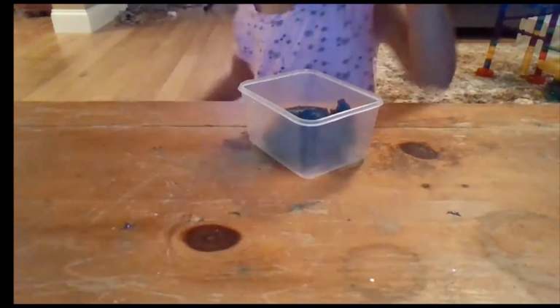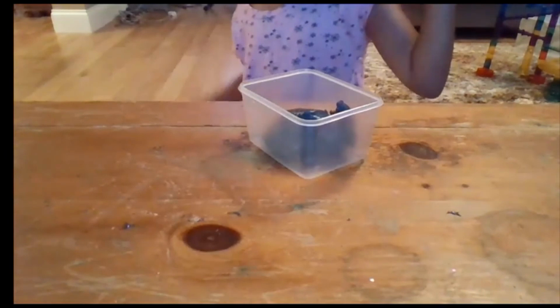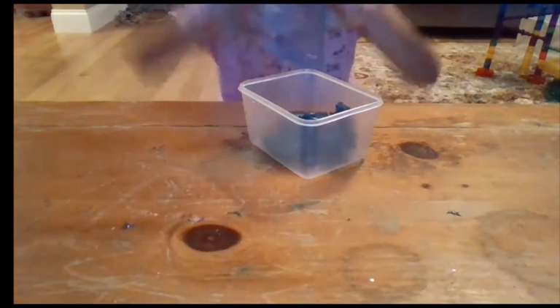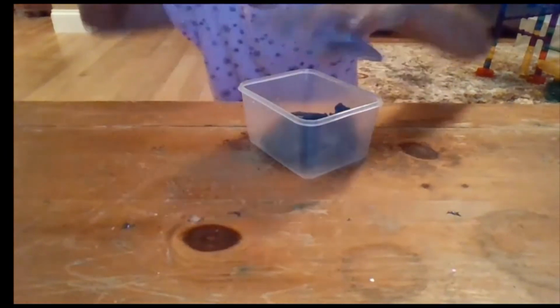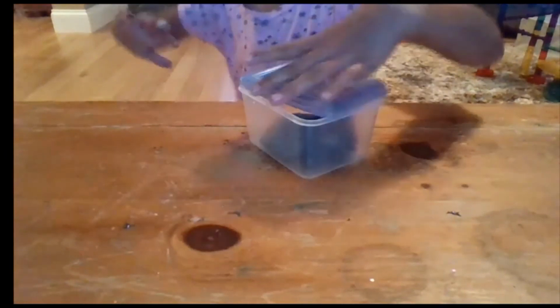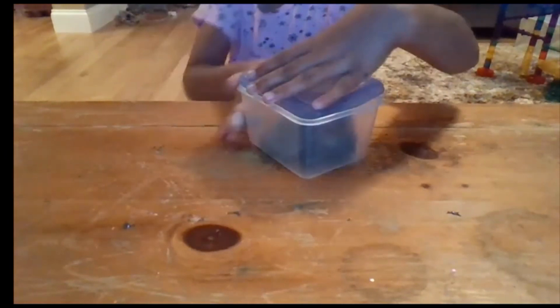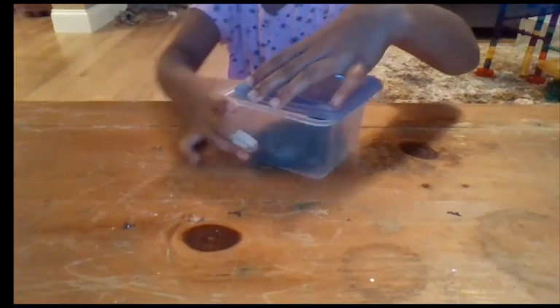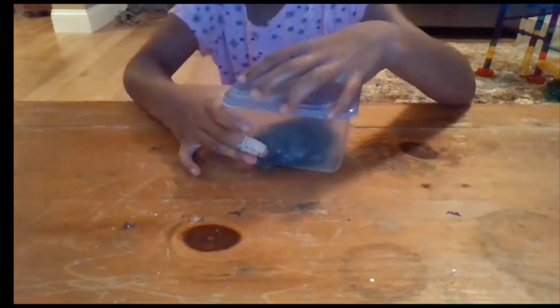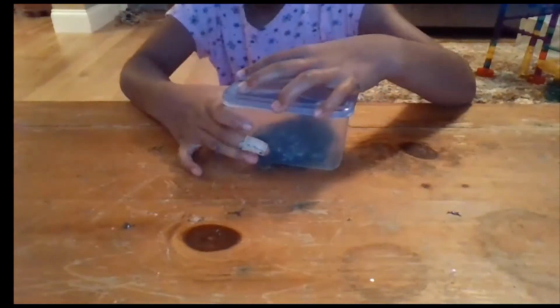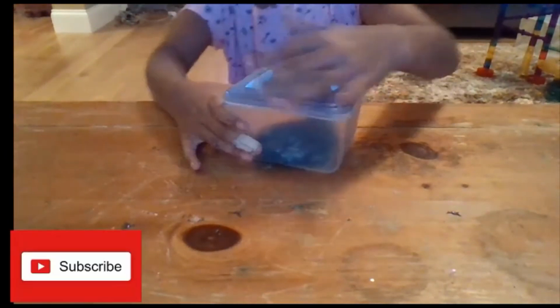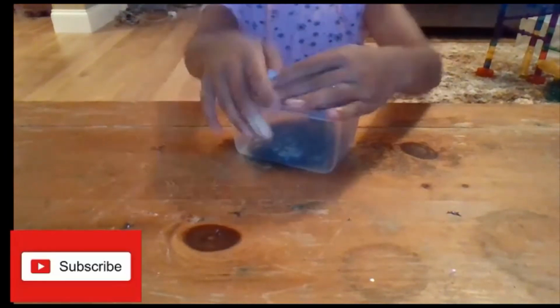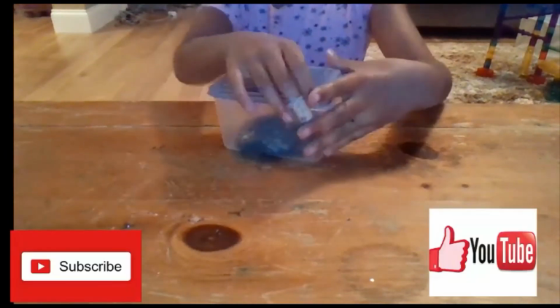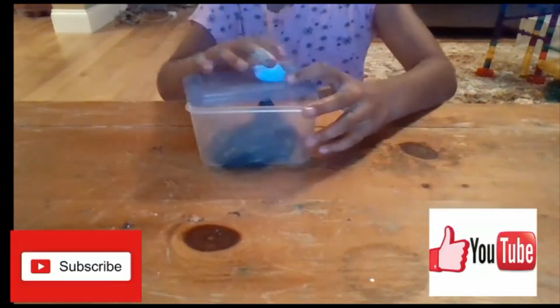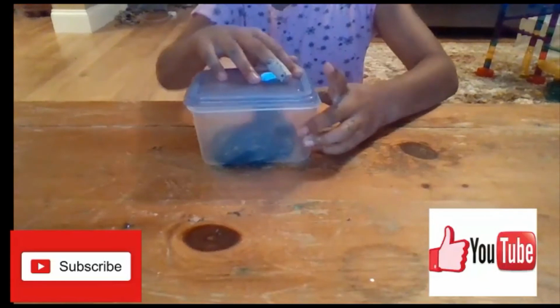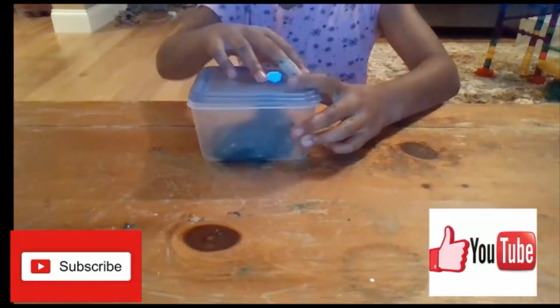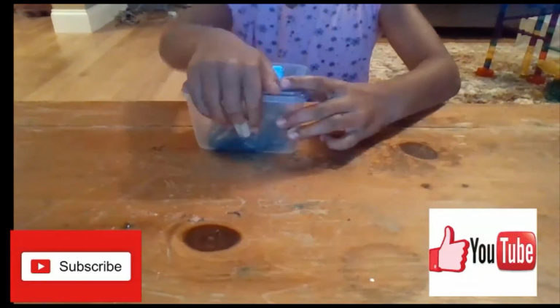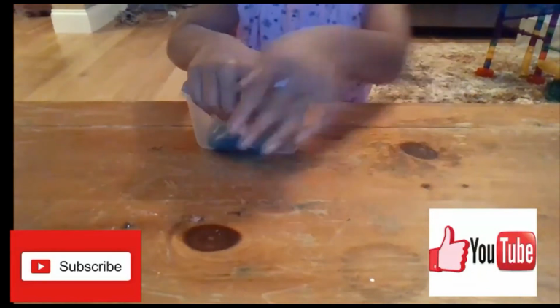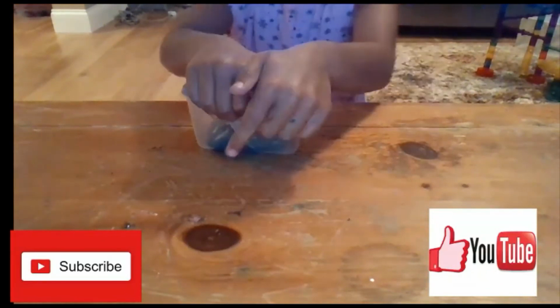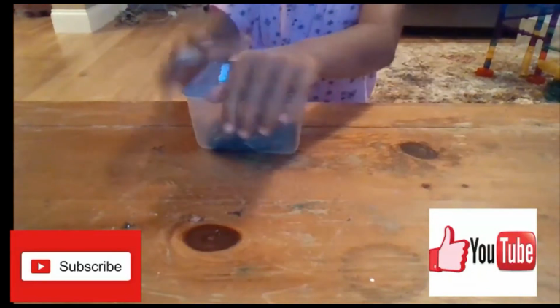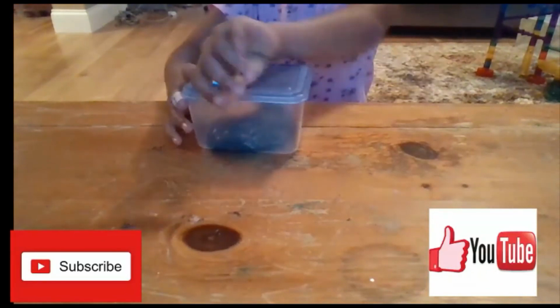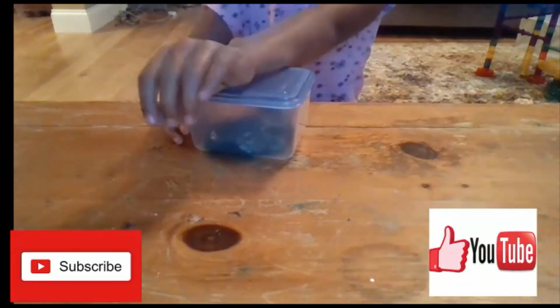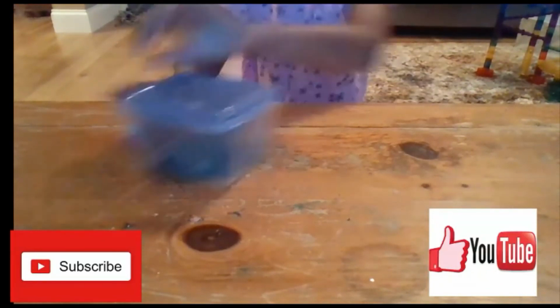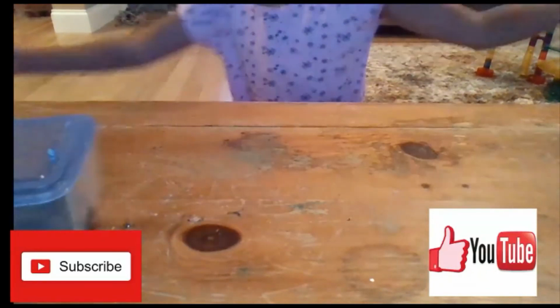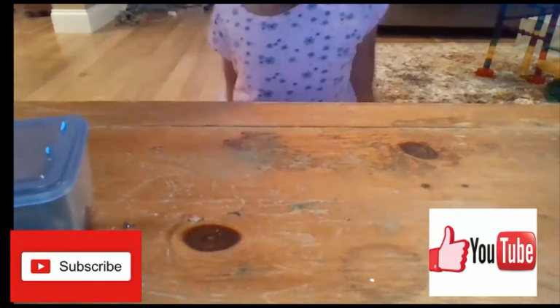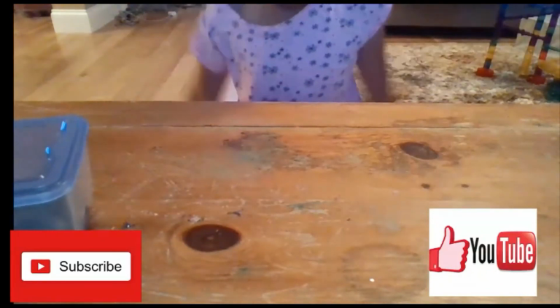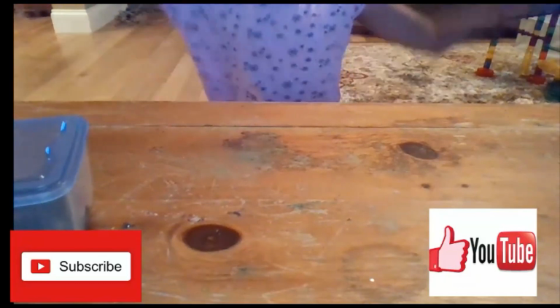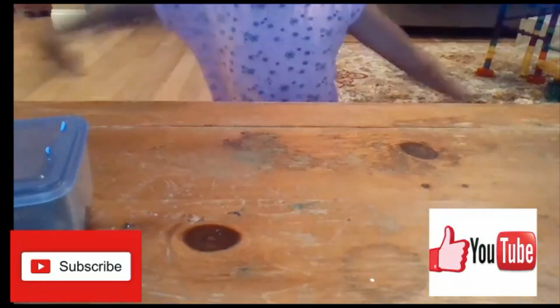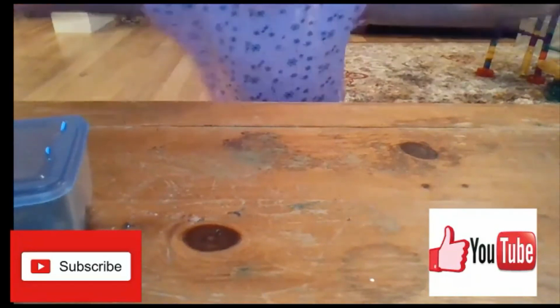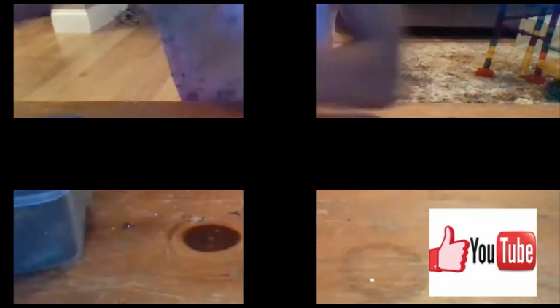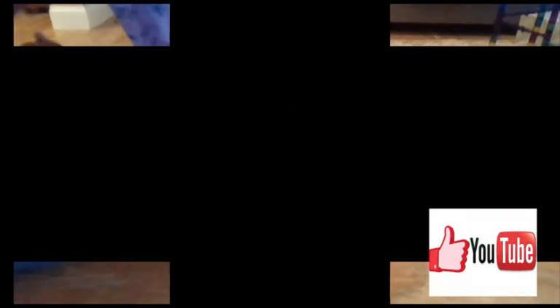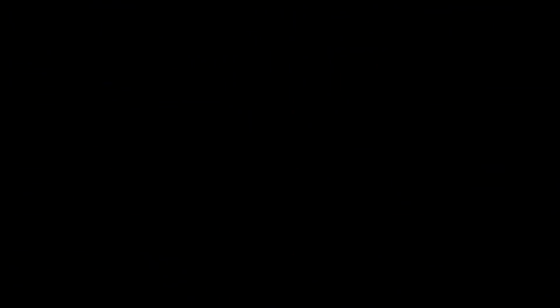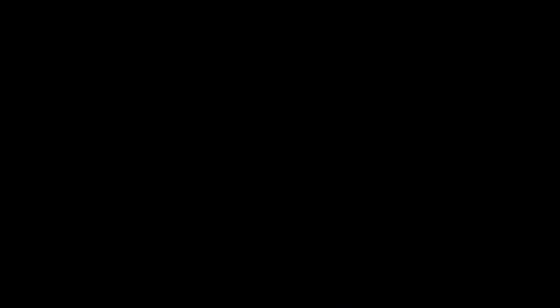So now I'm going to put it in the container and save it. Bye guys! I hope you like my channel — don't forget to subscribe and don't forget to hit the thumbs up button. Bye!